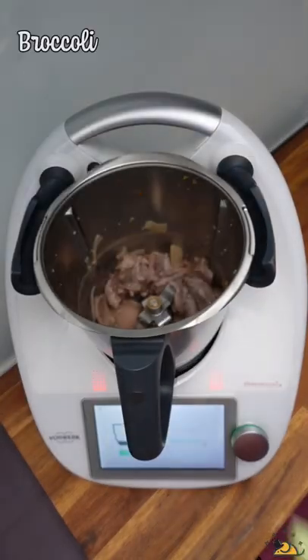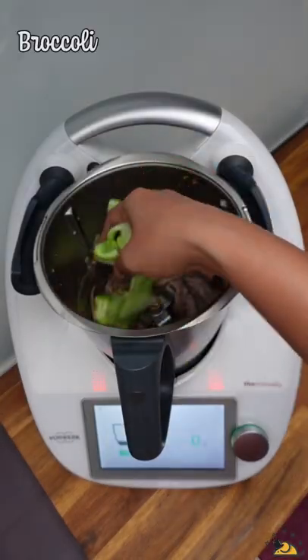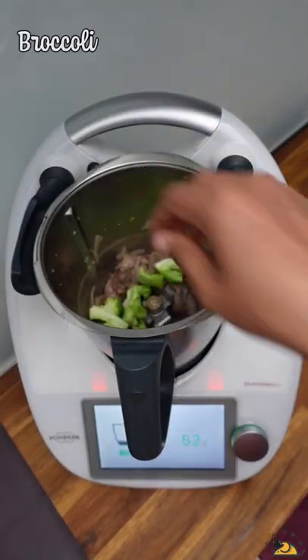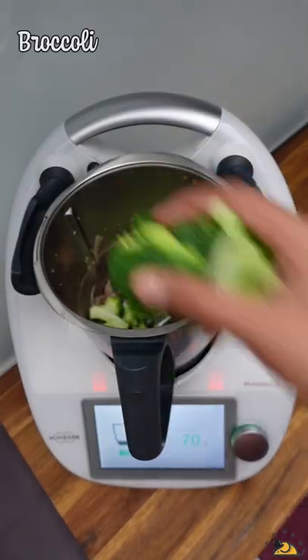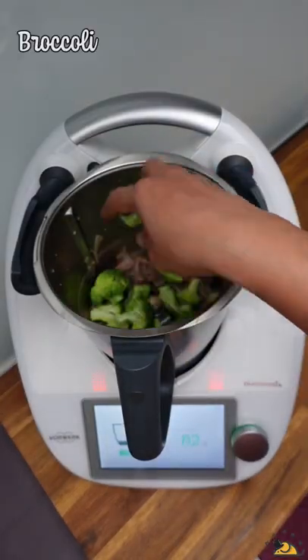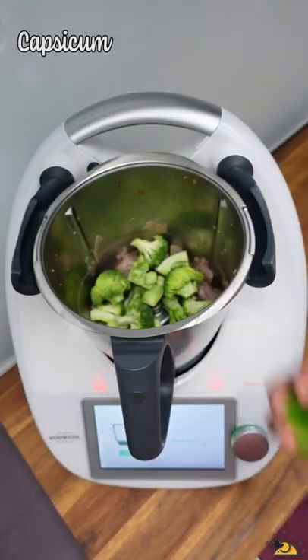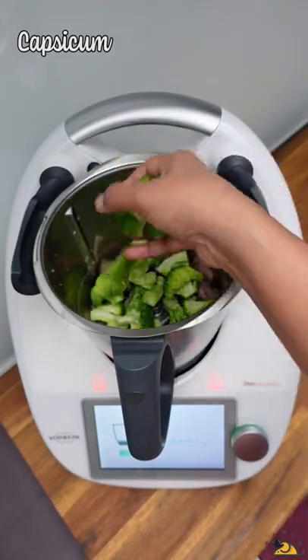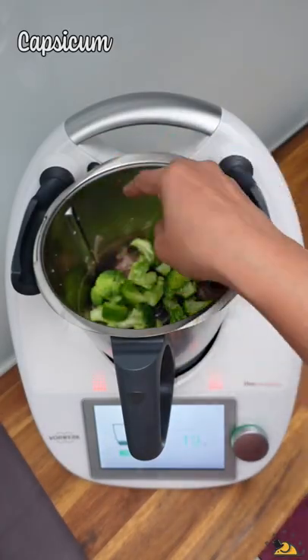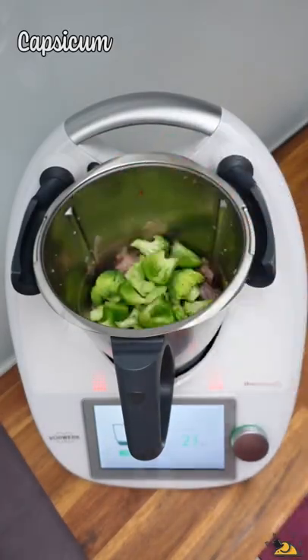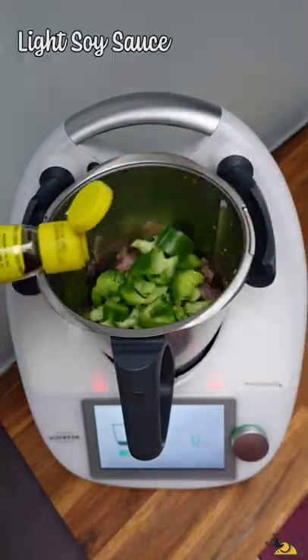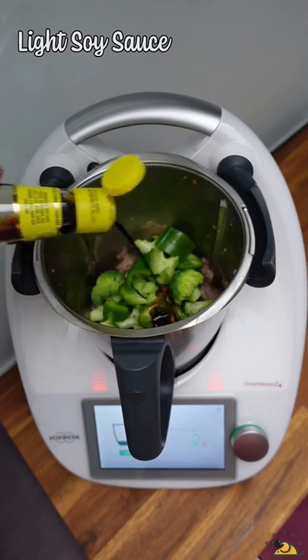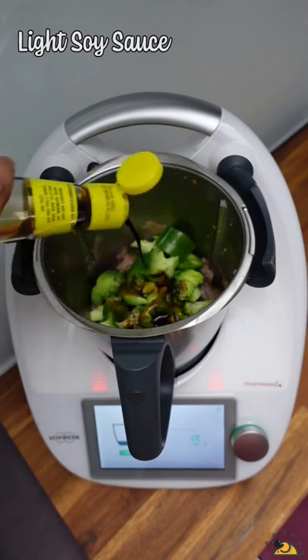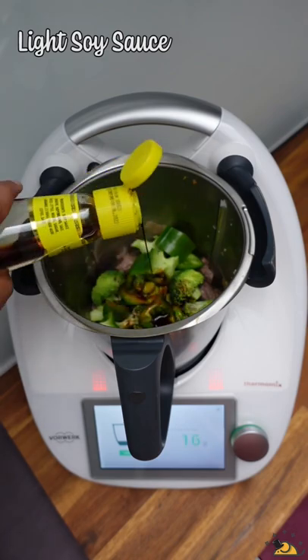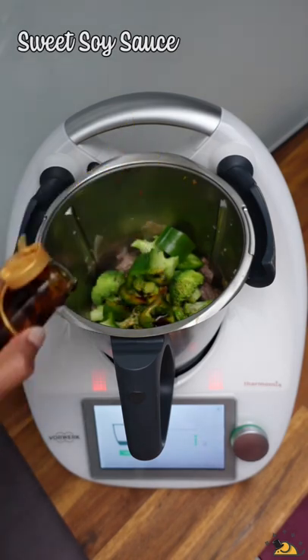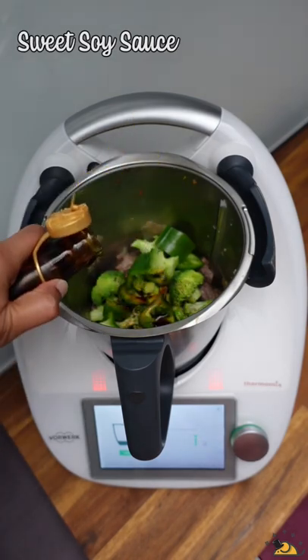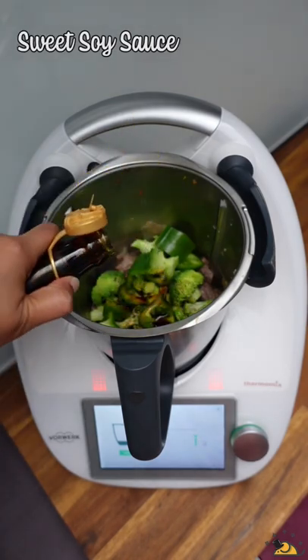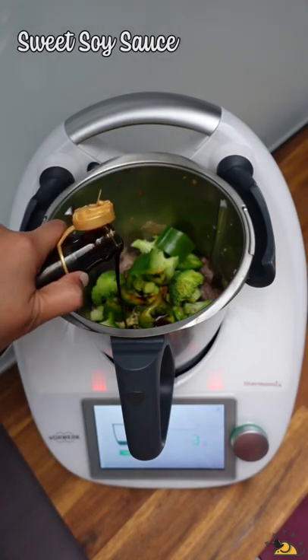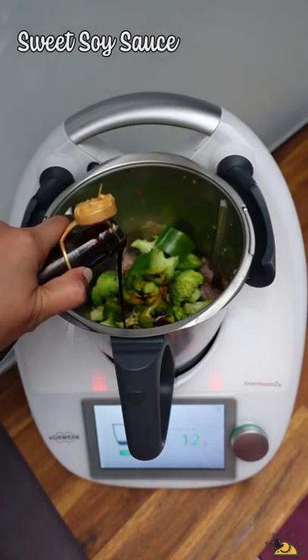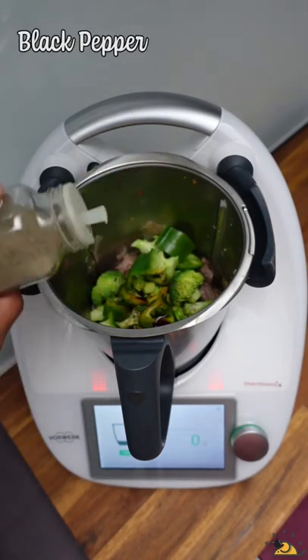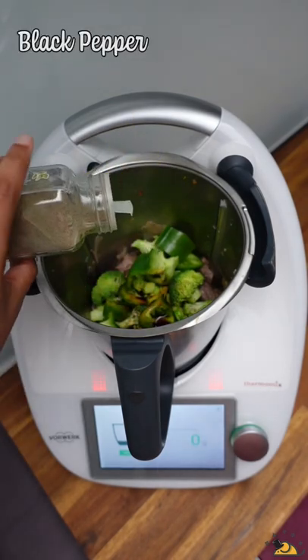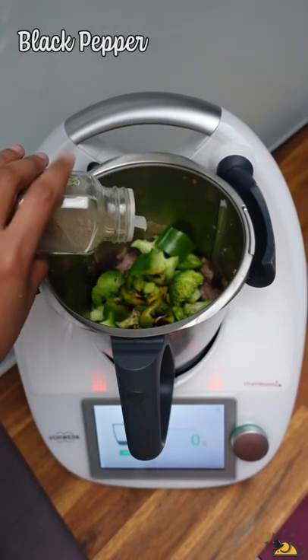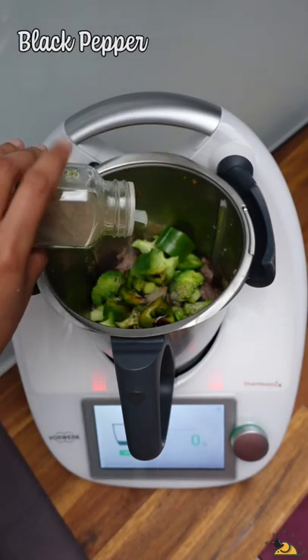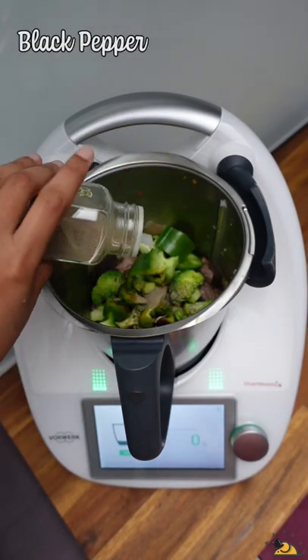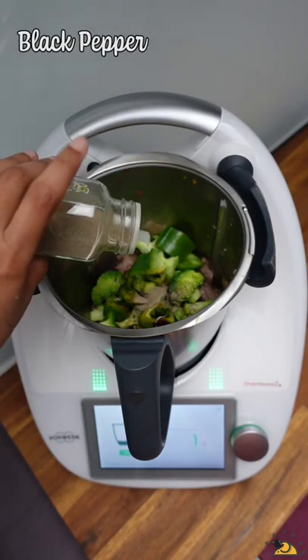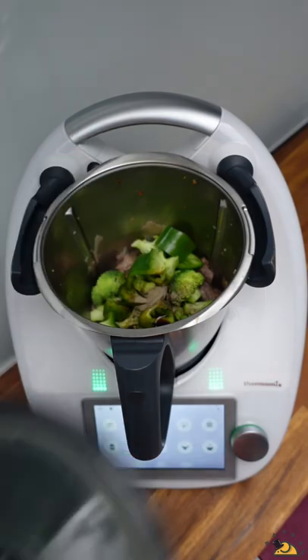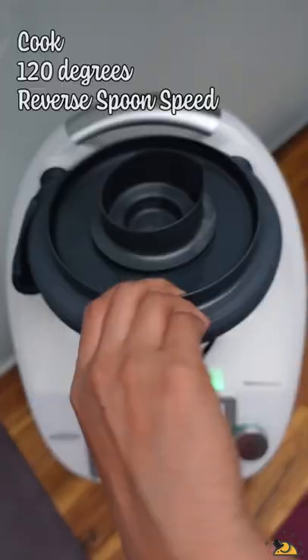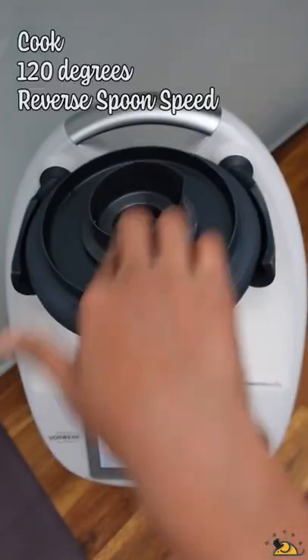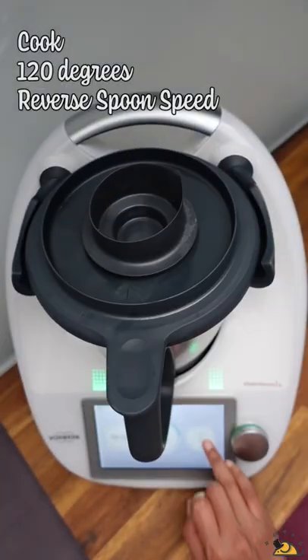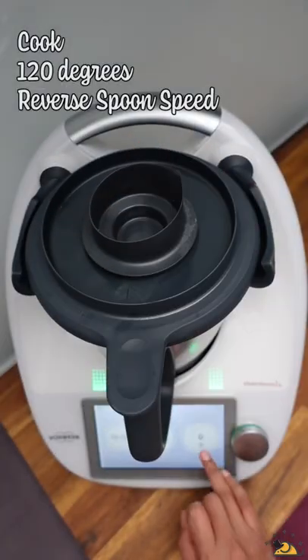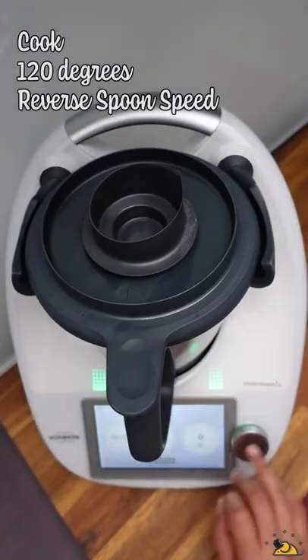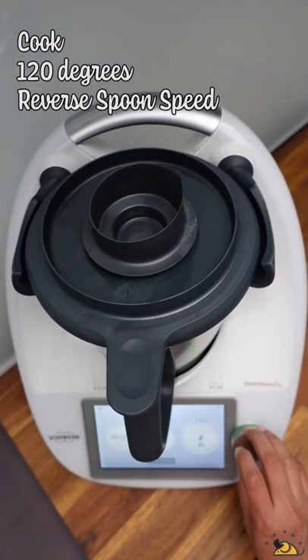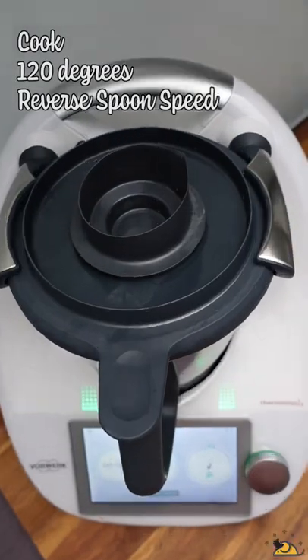Time to add in the vegetables, soy sauce, some pepper and leave it to cook for a good 5 to 6 minutes.